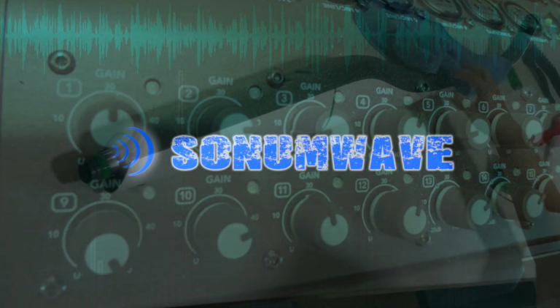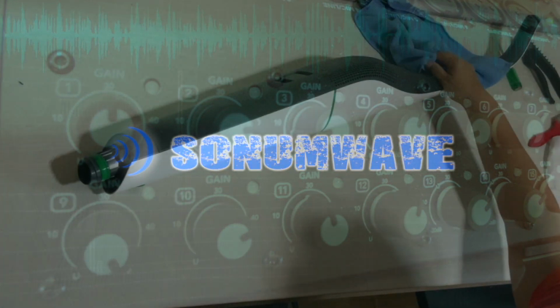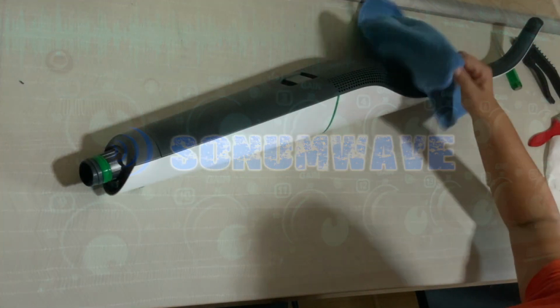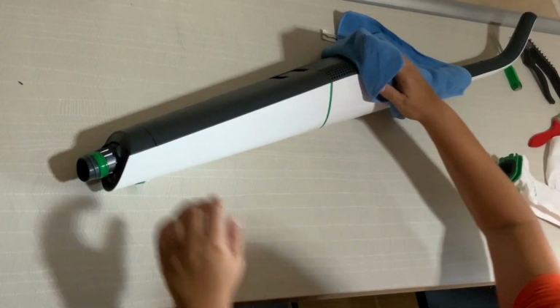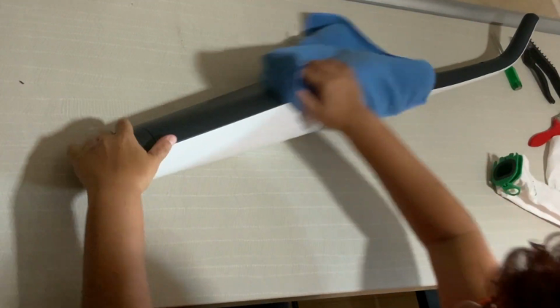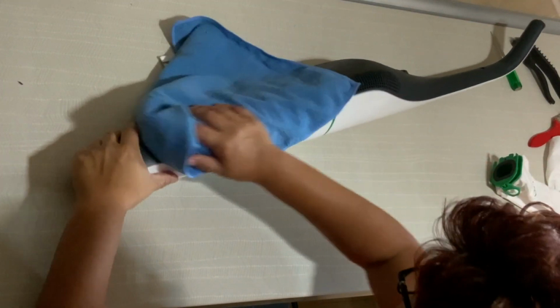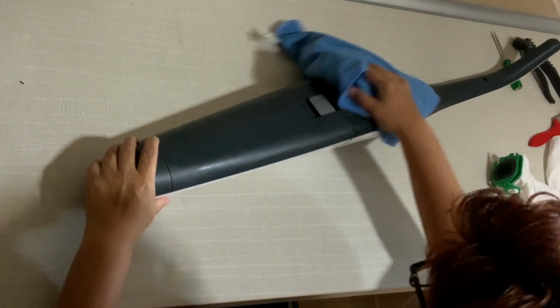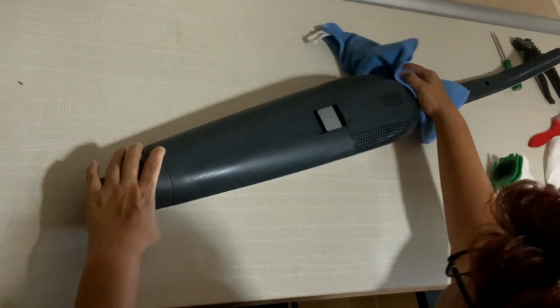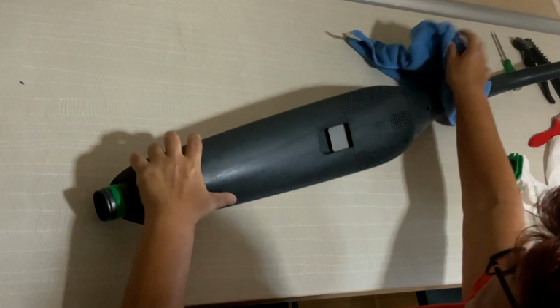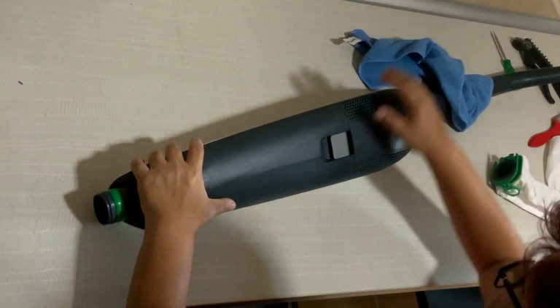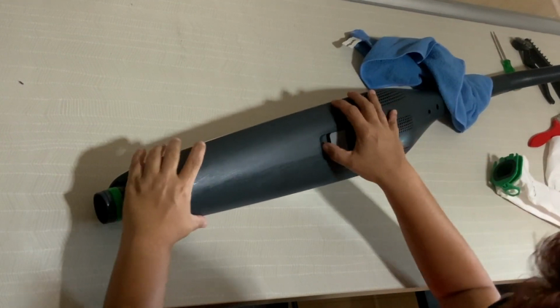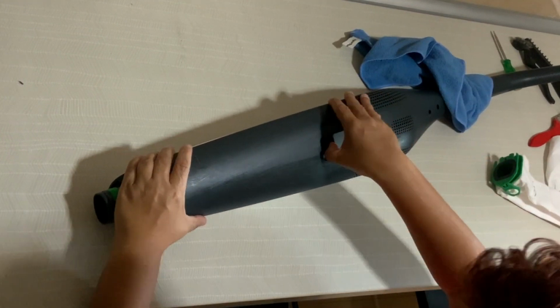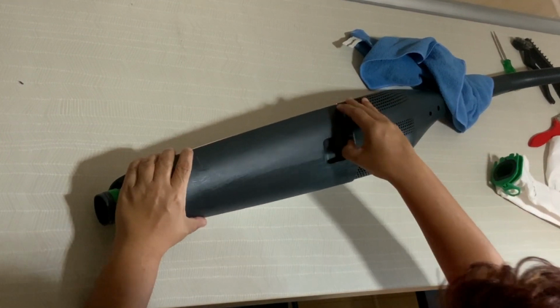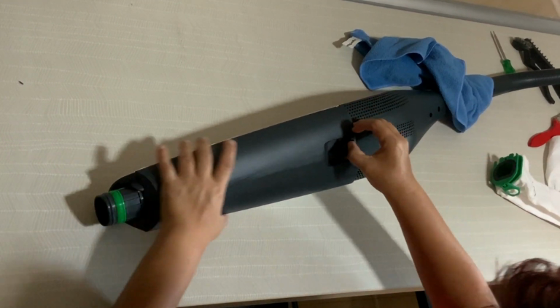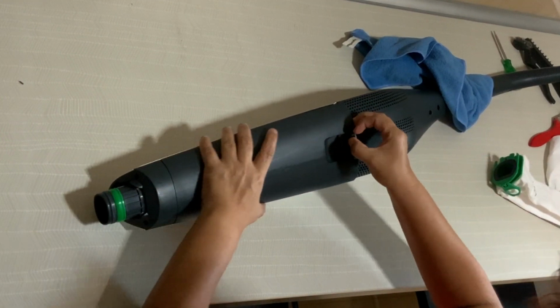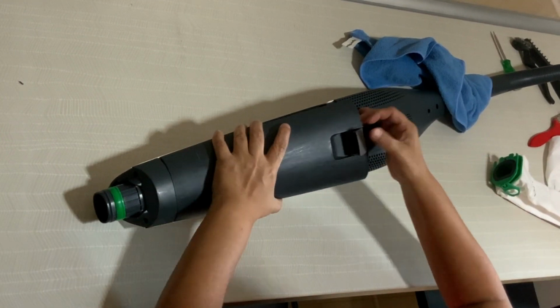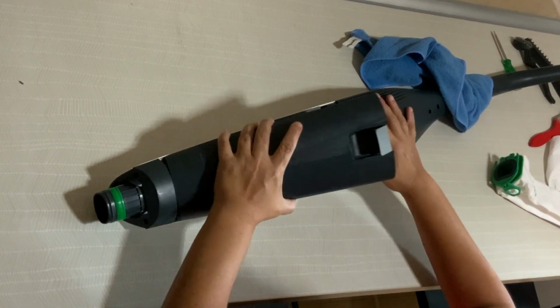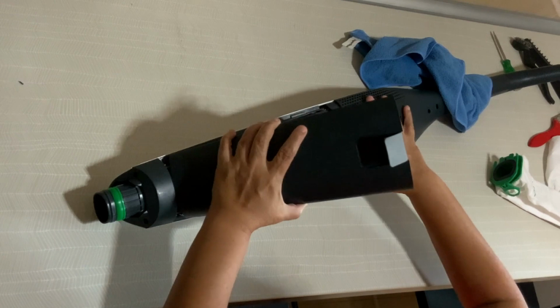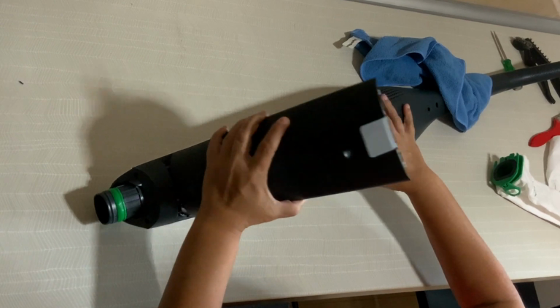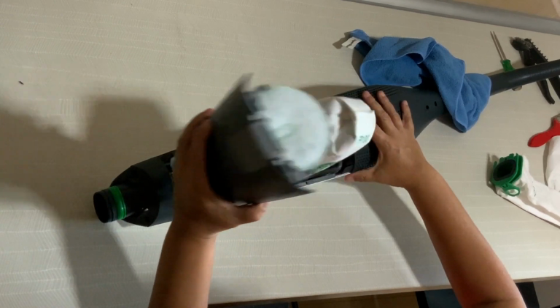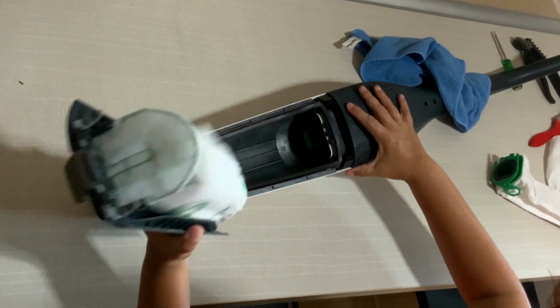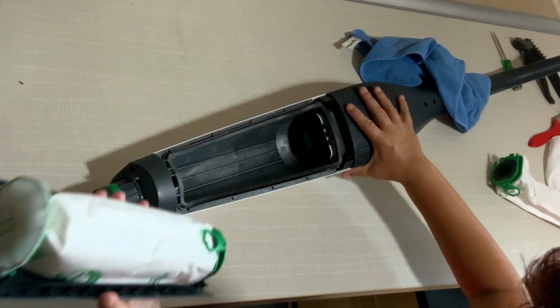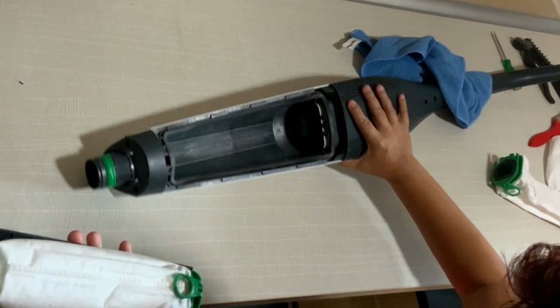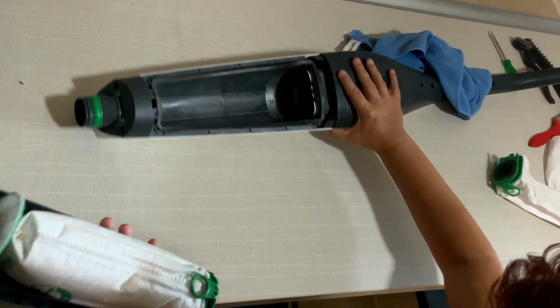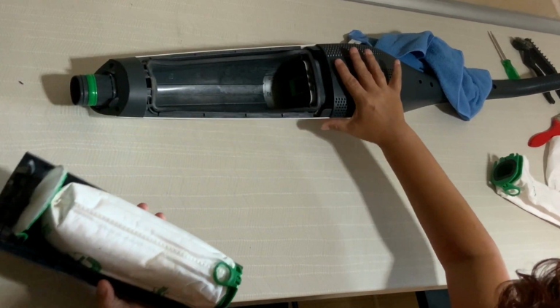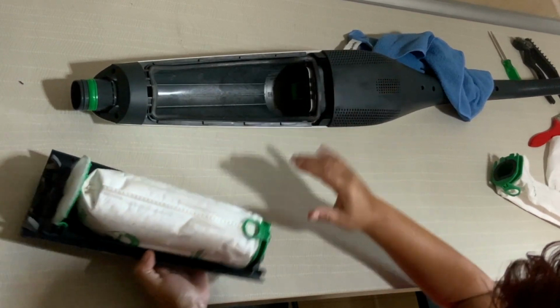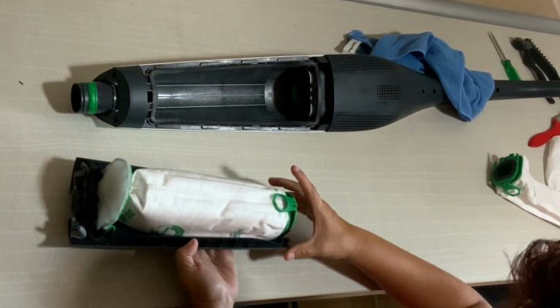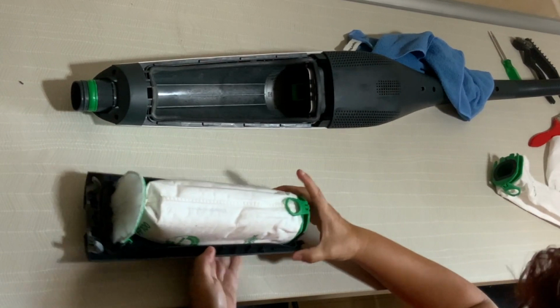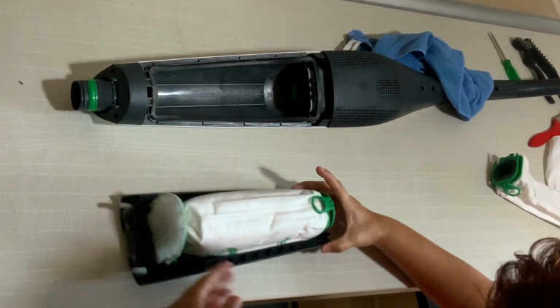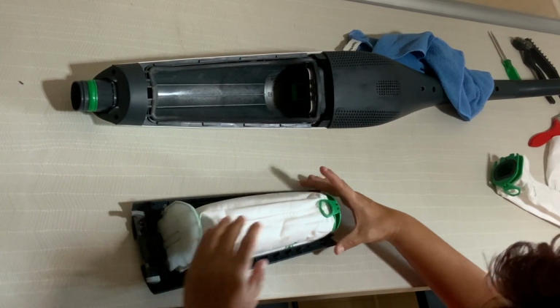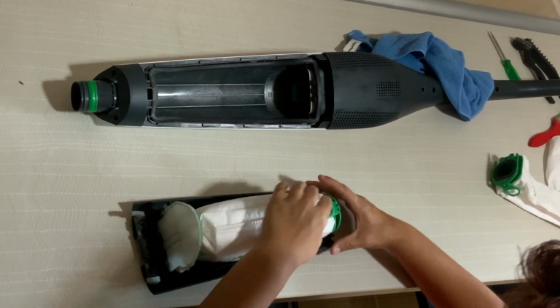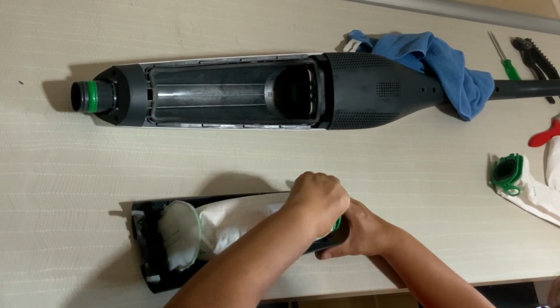Hello people from Sunway. We're going to show you now how to maintain the Cobalt vacuum cleaner.